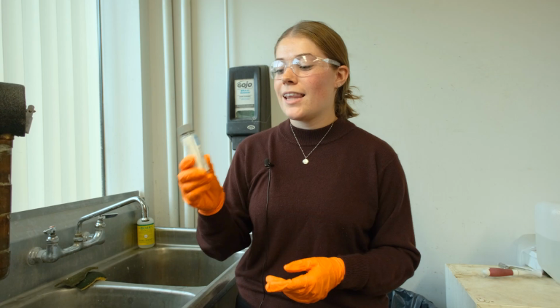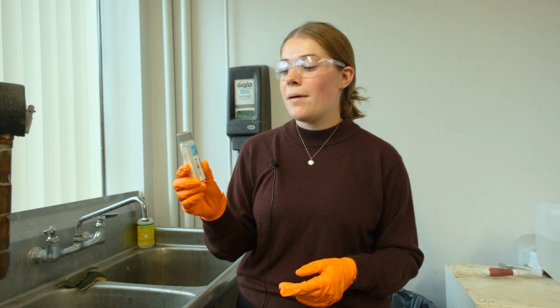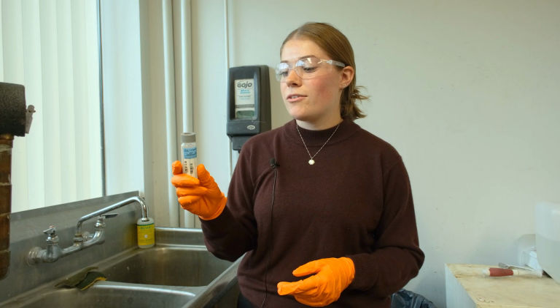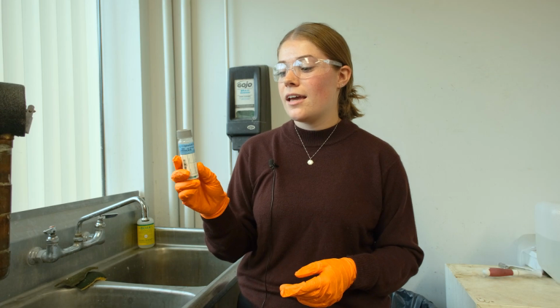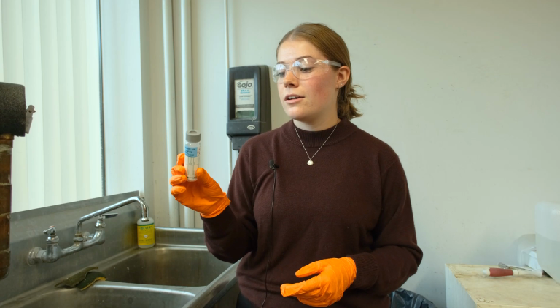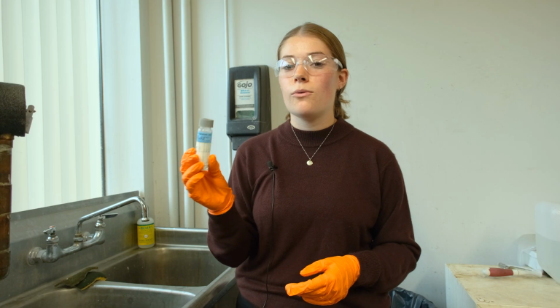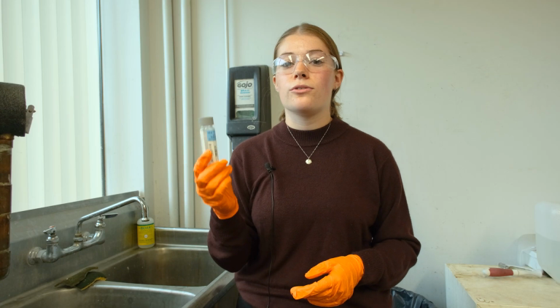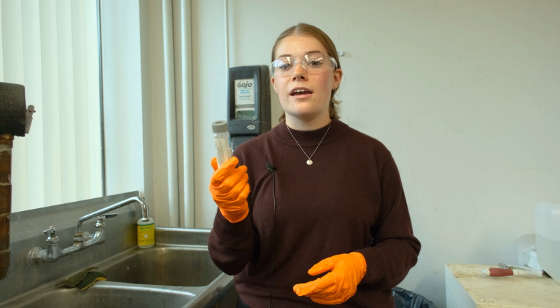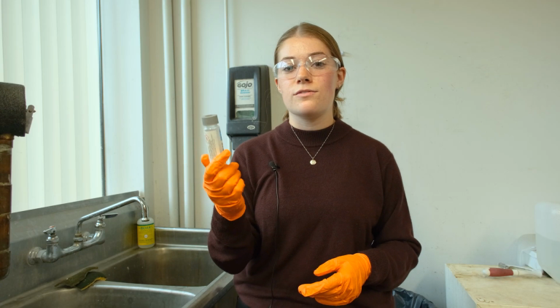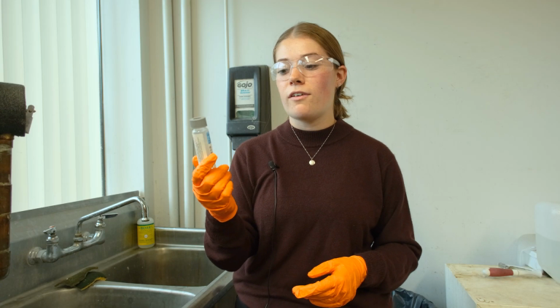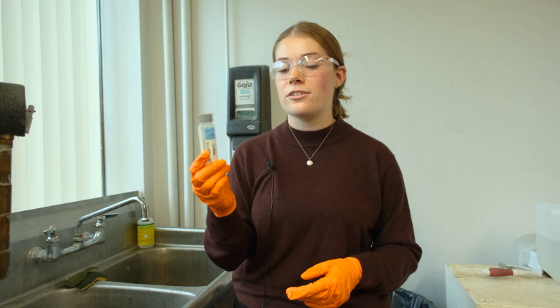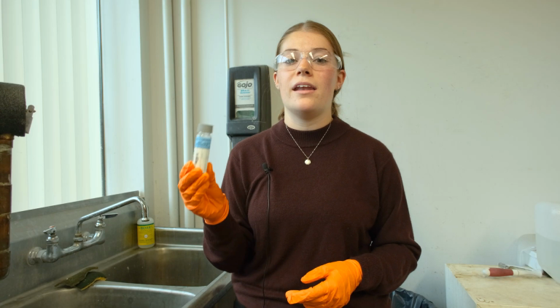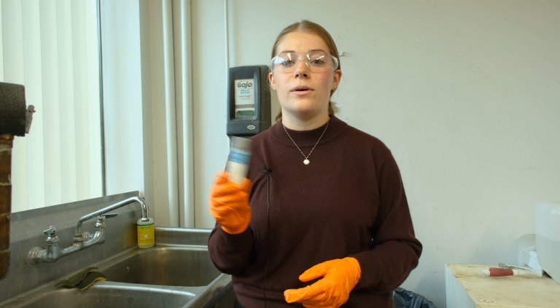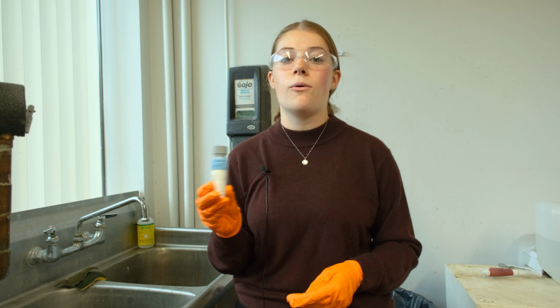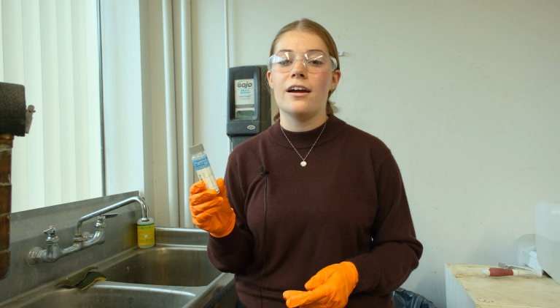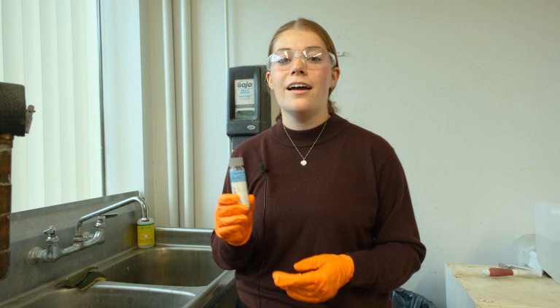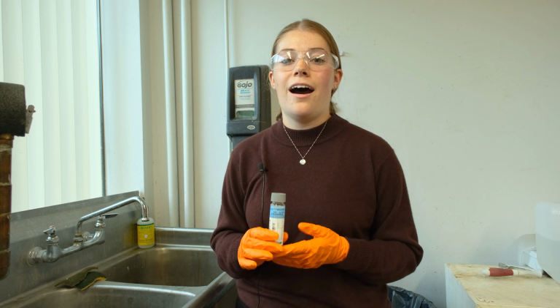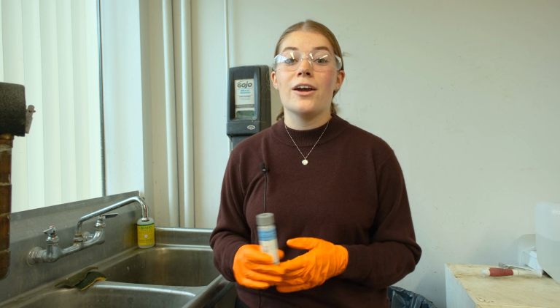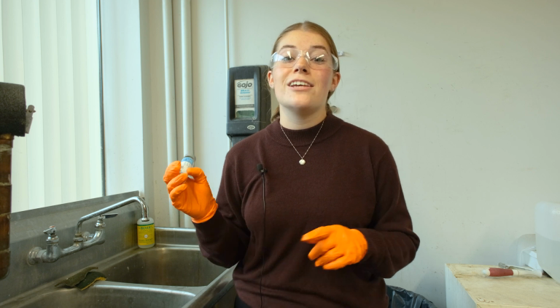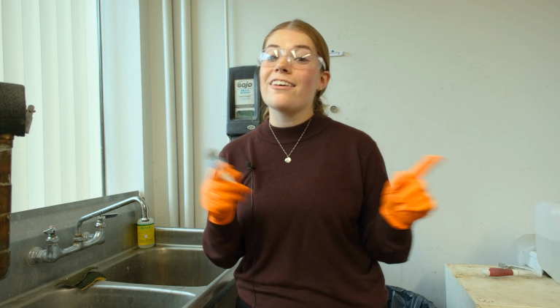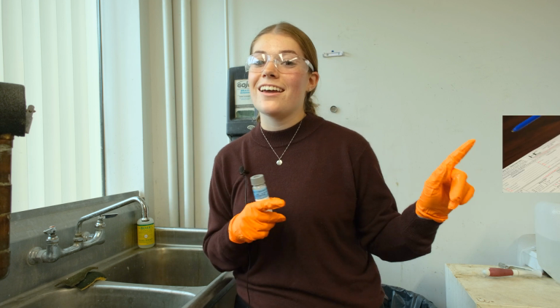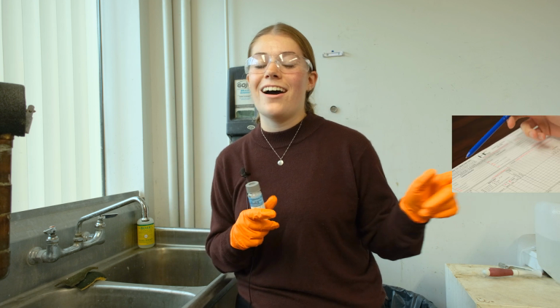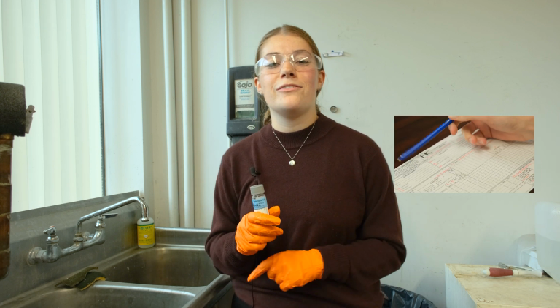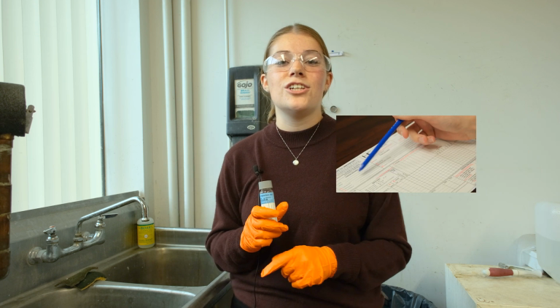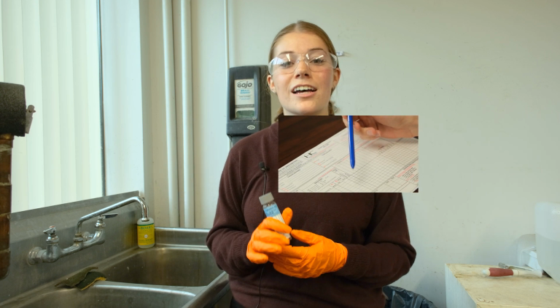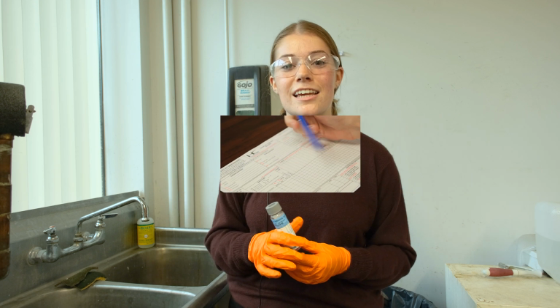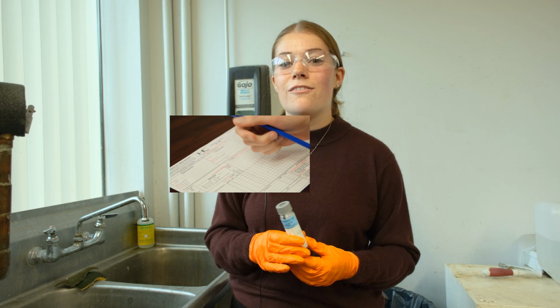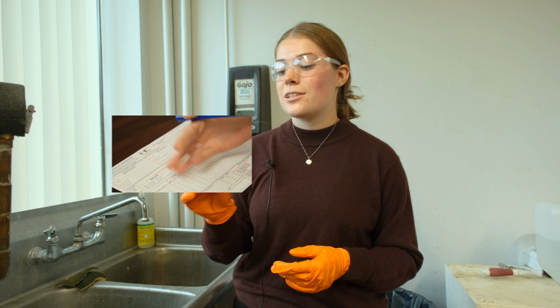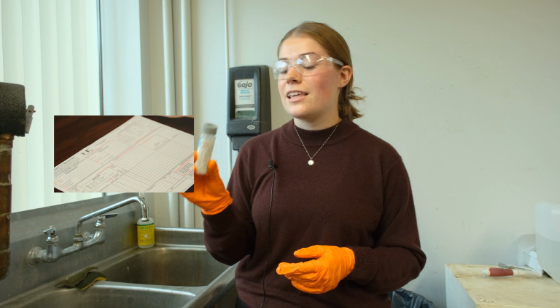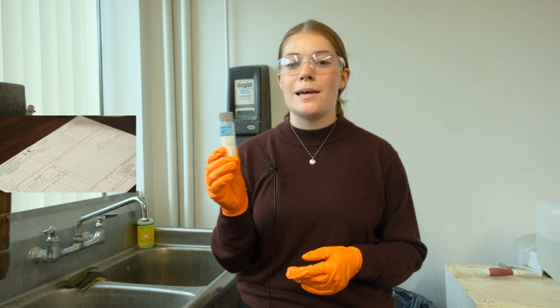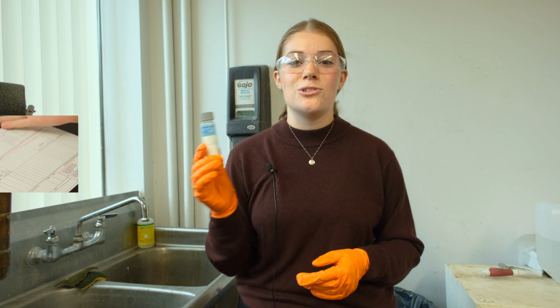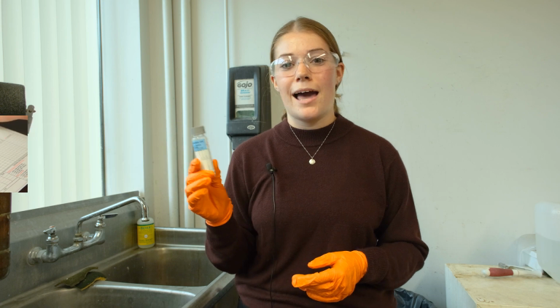The lab may have you take two or three VOA vials depending on what they require. Go see our other video on how to fill out a chain of custody for submitting these samples to the lab.